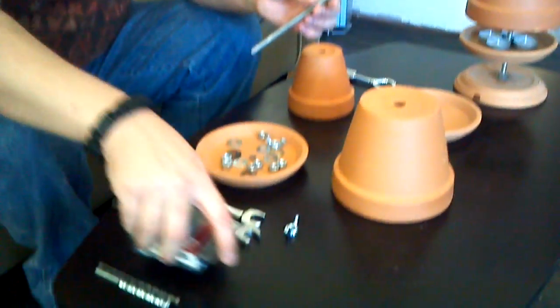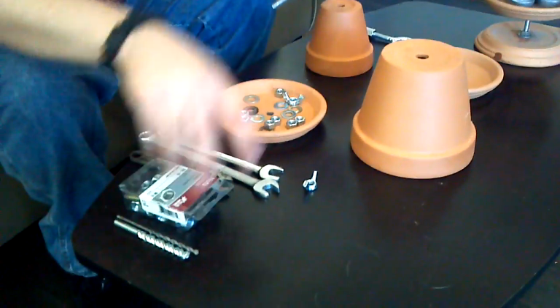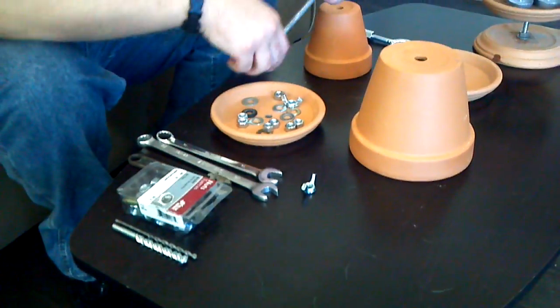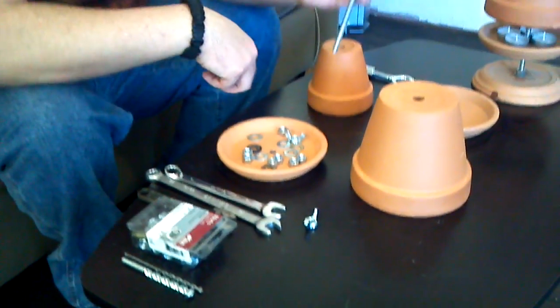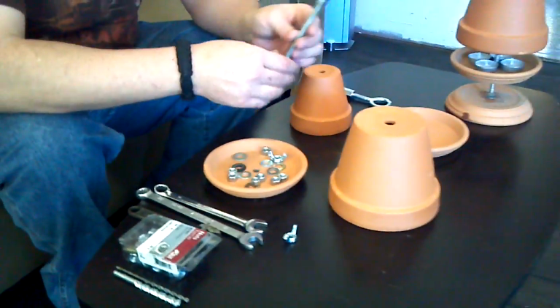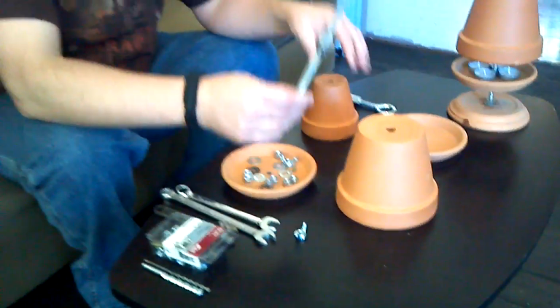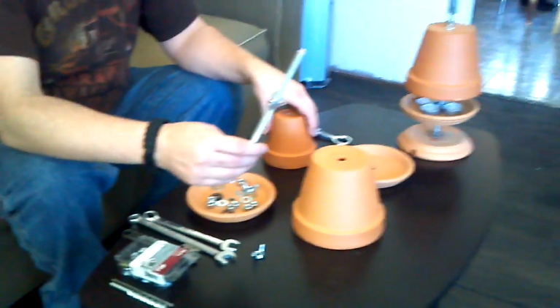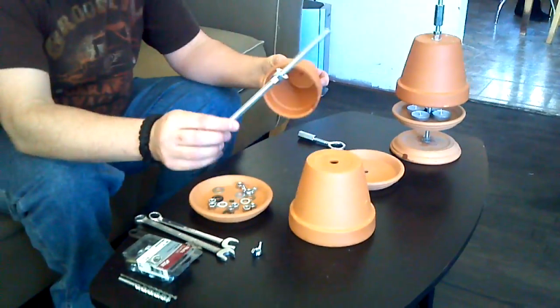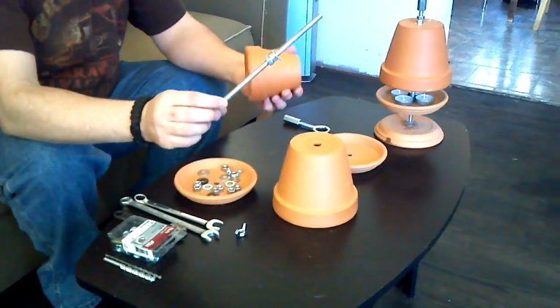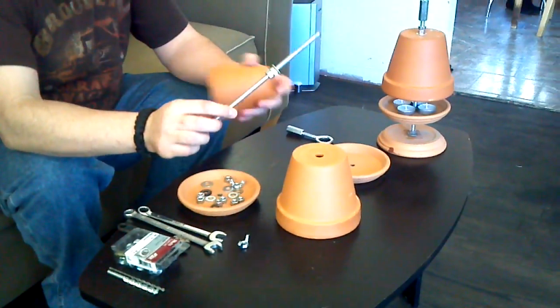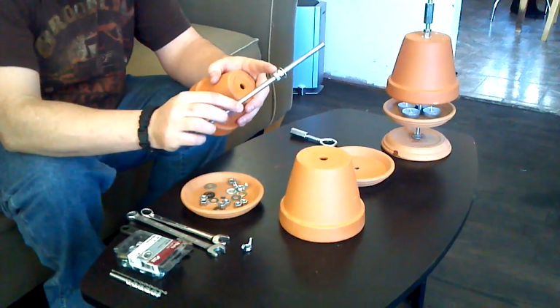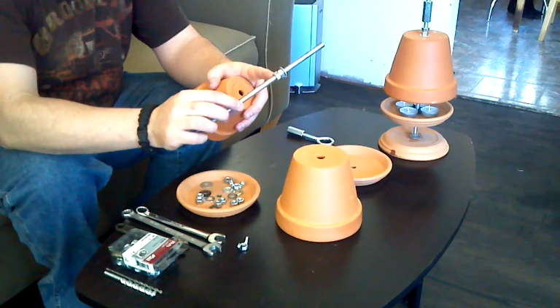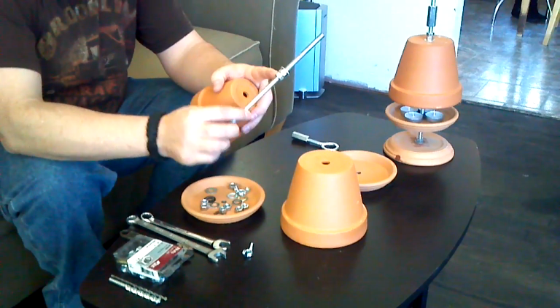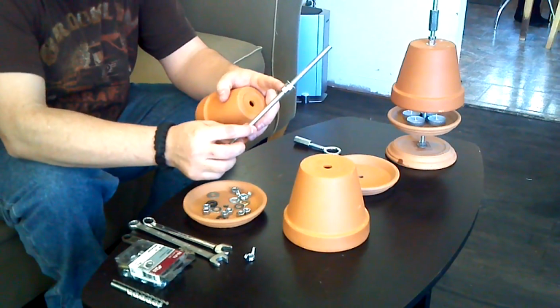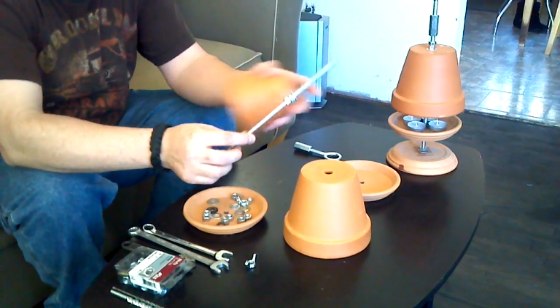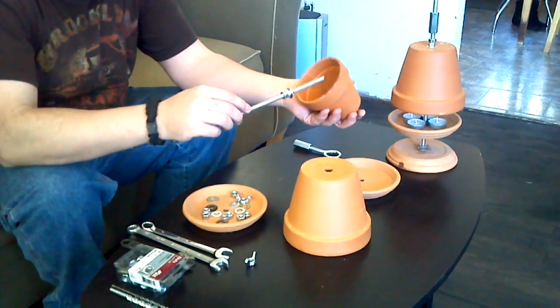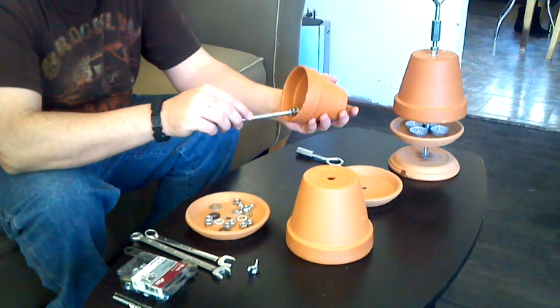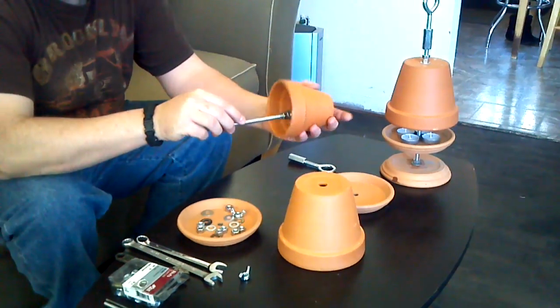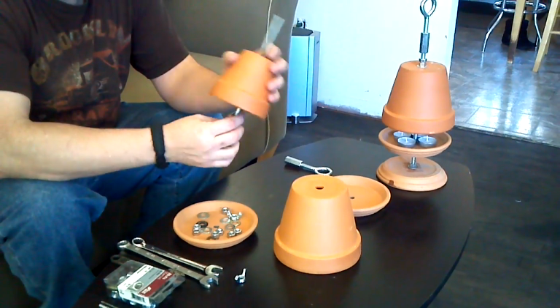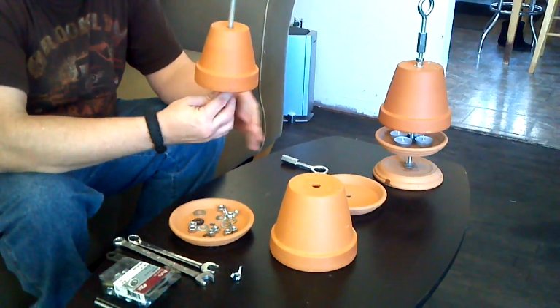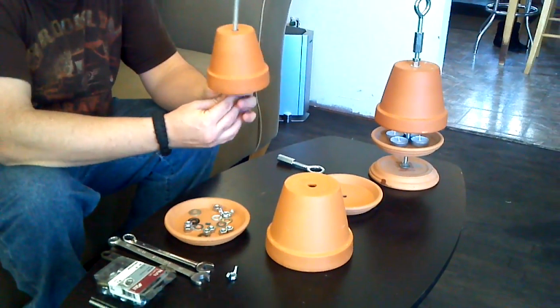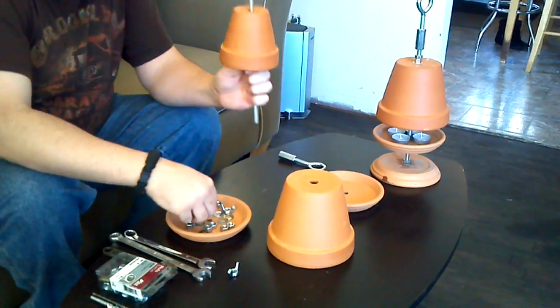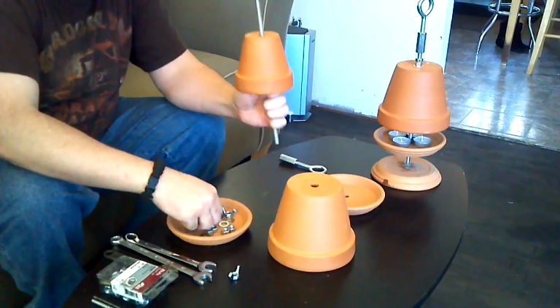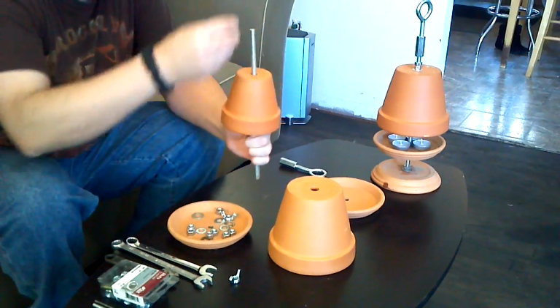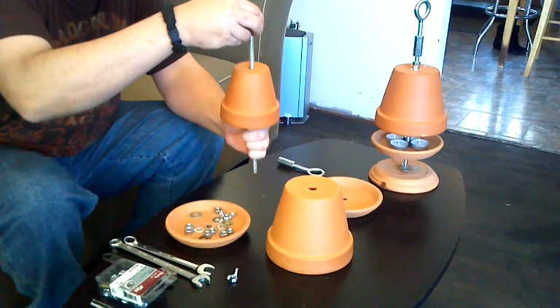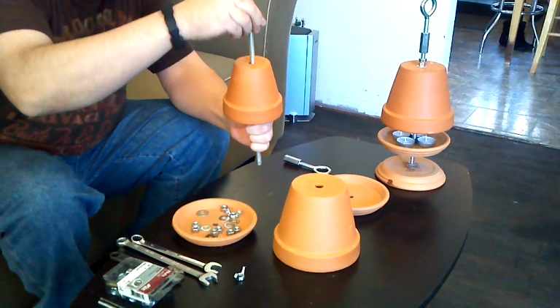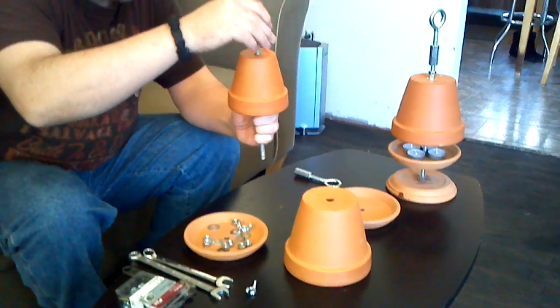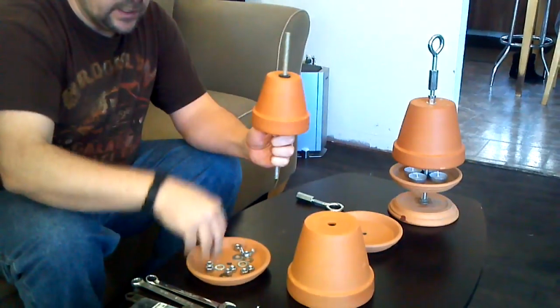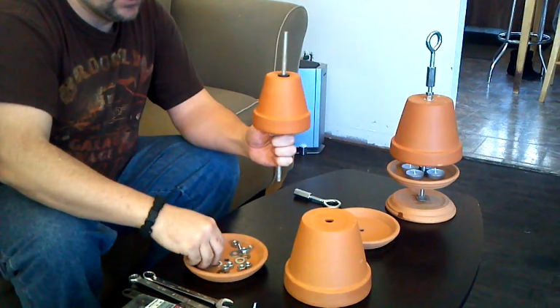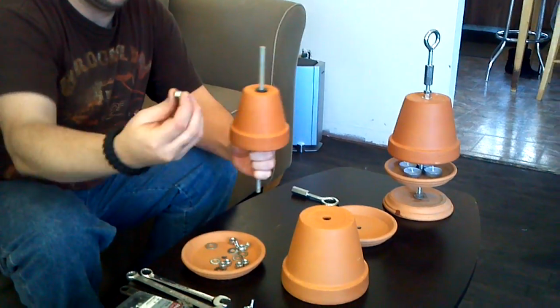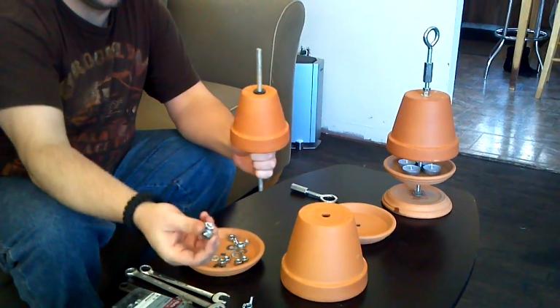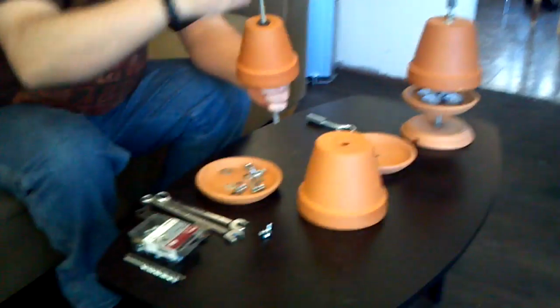I'll show you assembly as quick as I can. We're going to start with a couple of nuts — they're tightened against one another to lock themselves — and a washer for a spacer, a second washer, then the next two nuts.